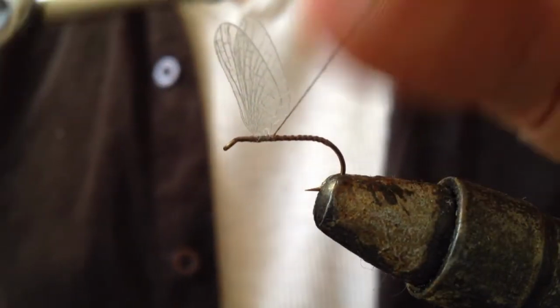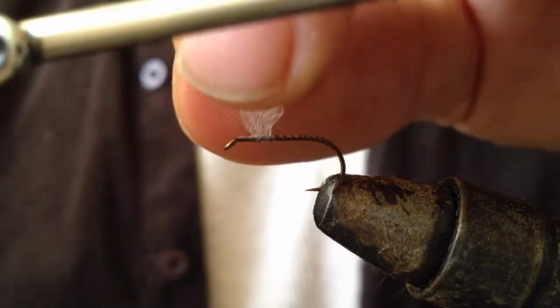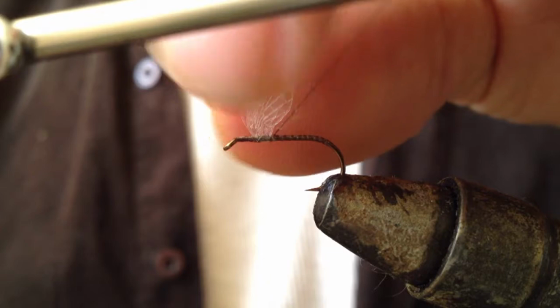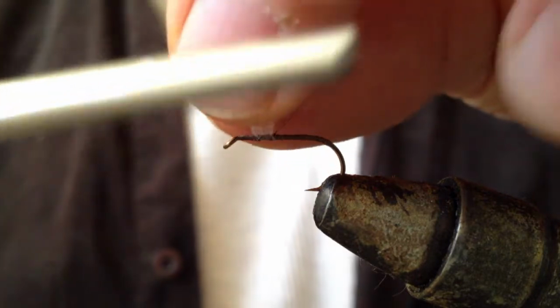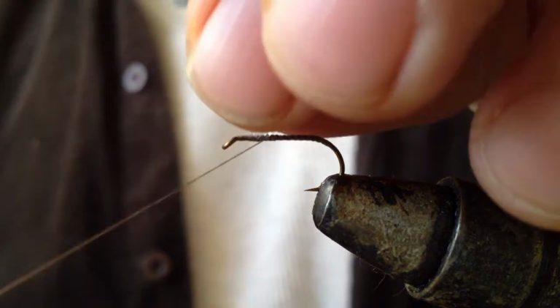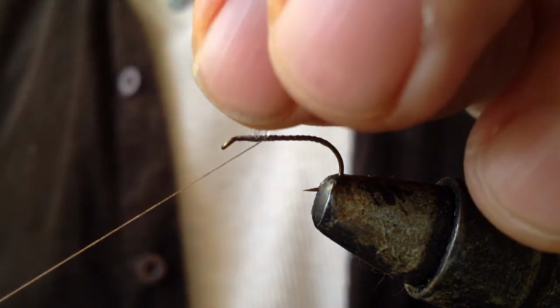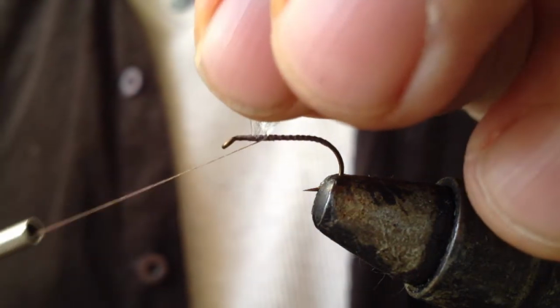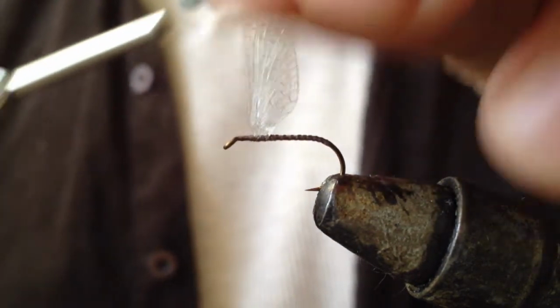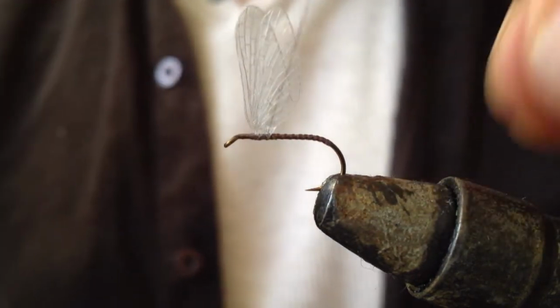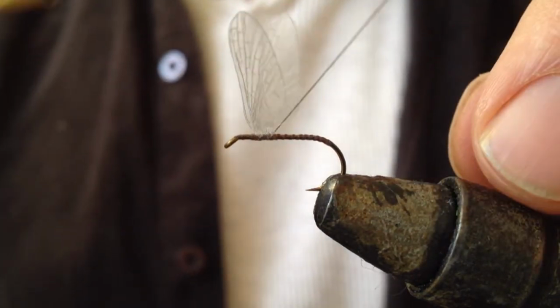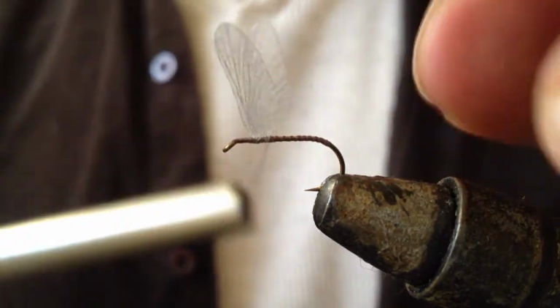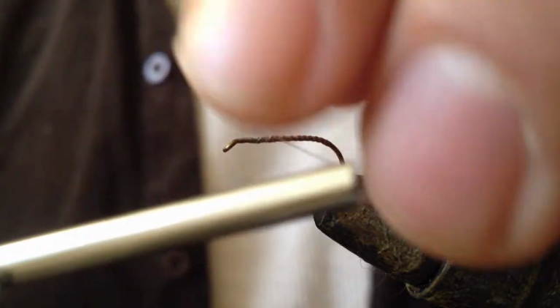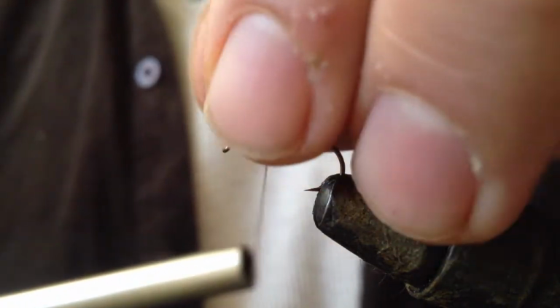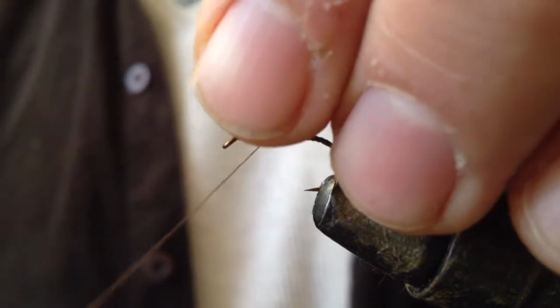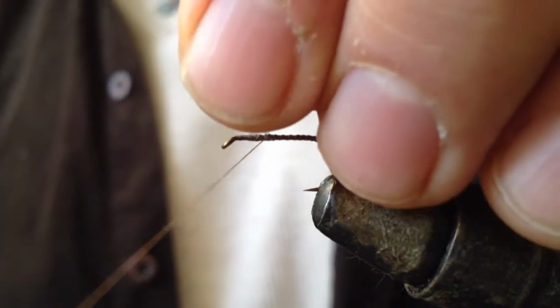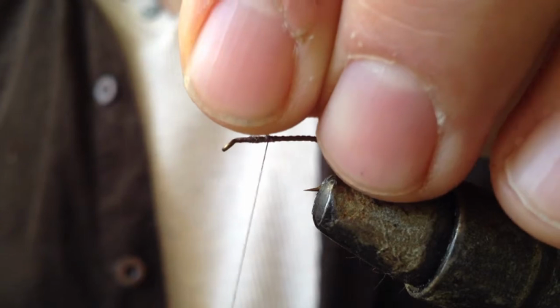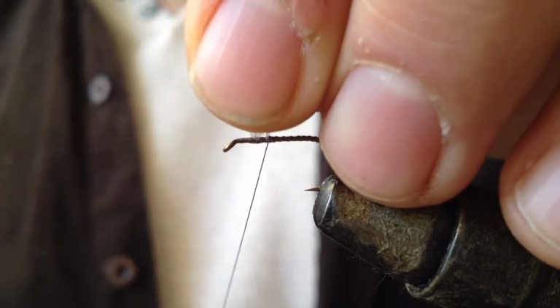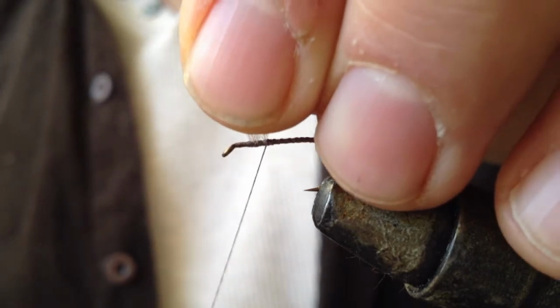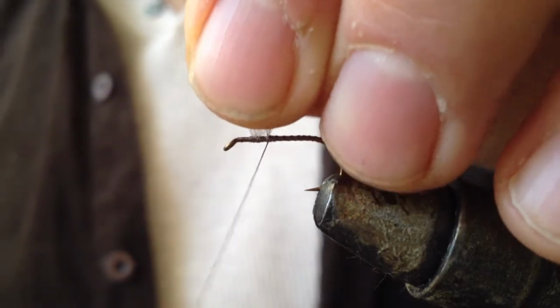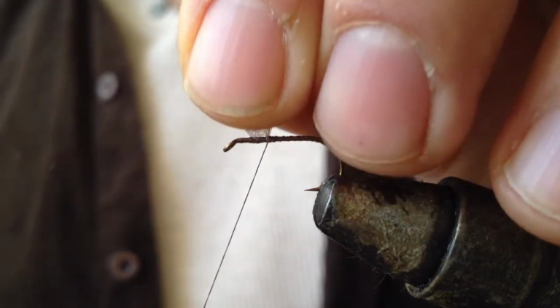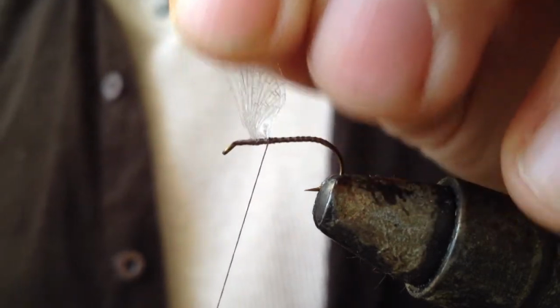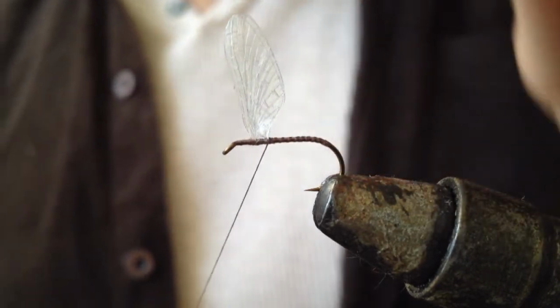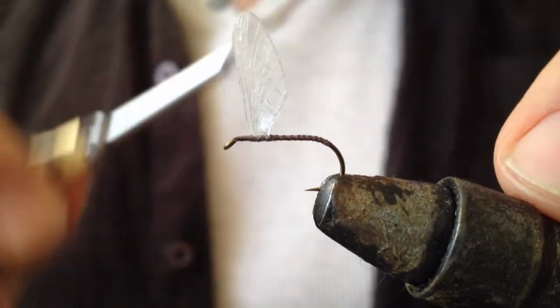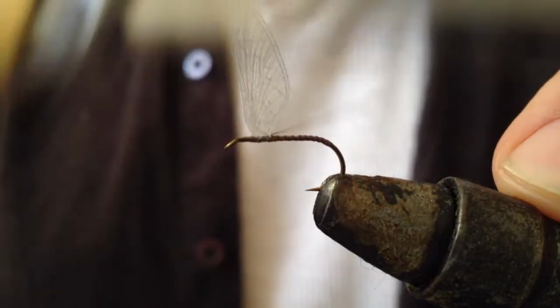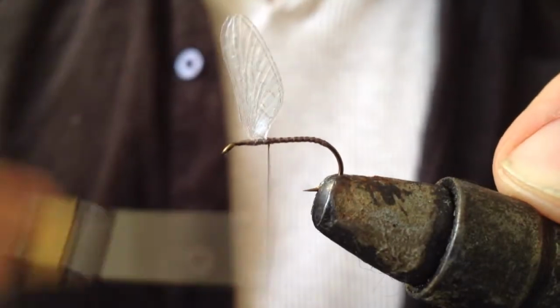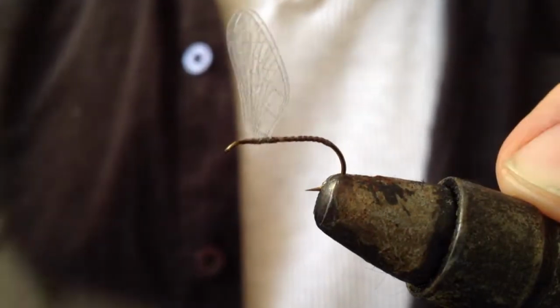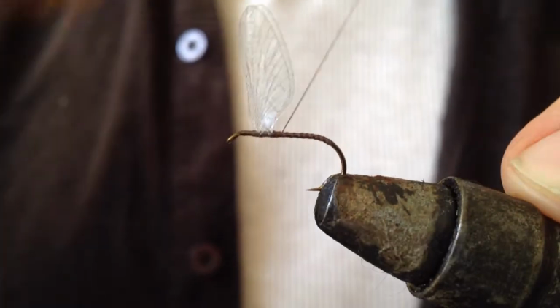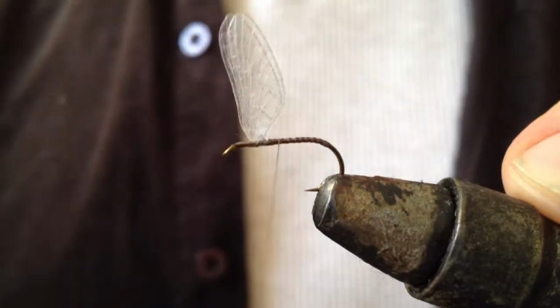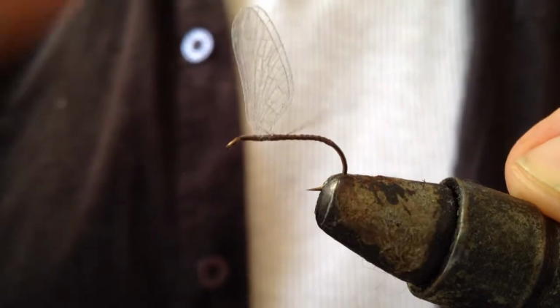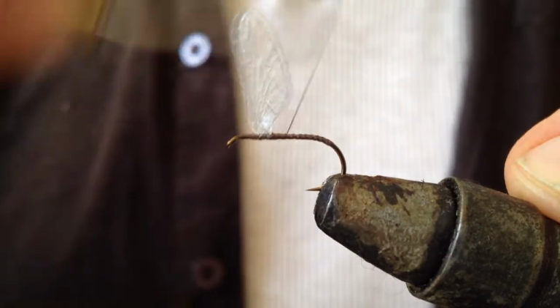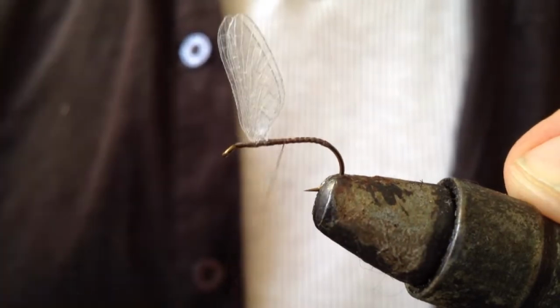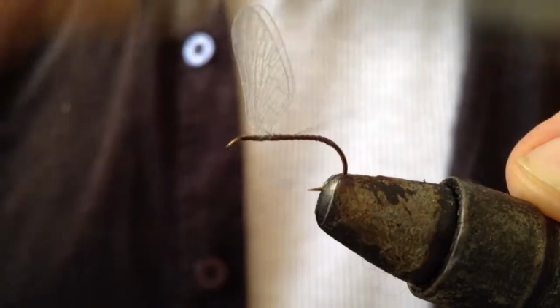I am just pinching the wings. And there we have it — the wings are turned in.